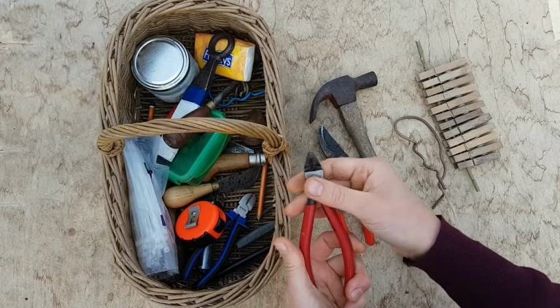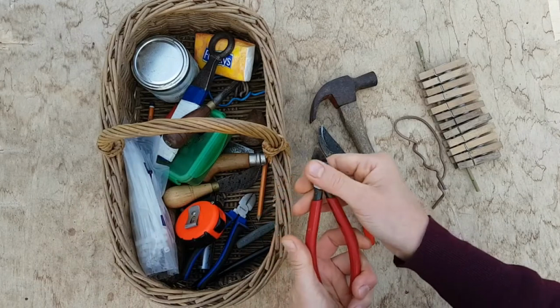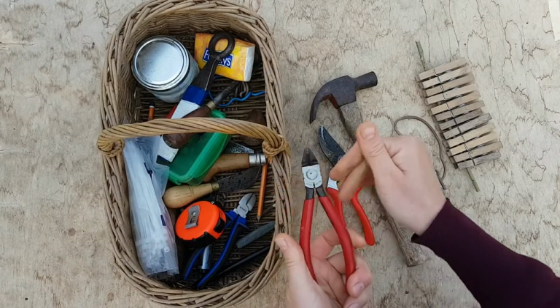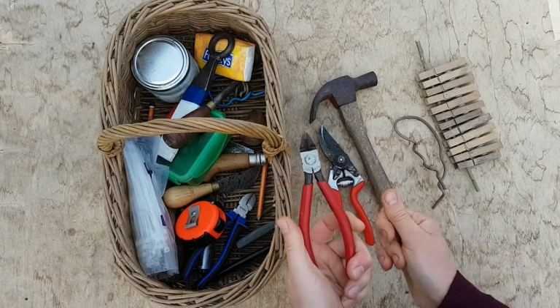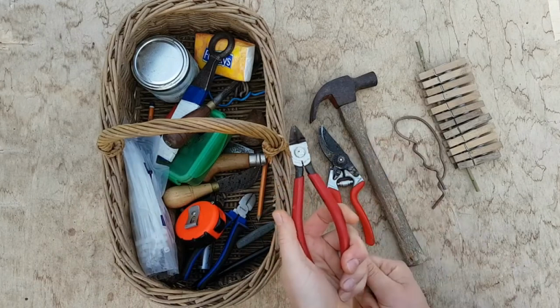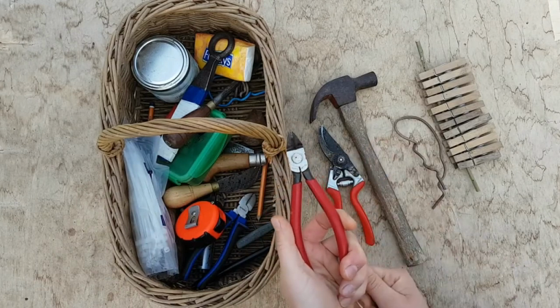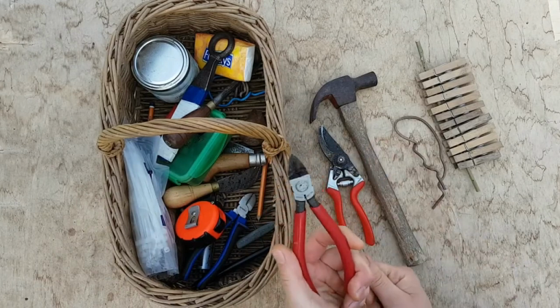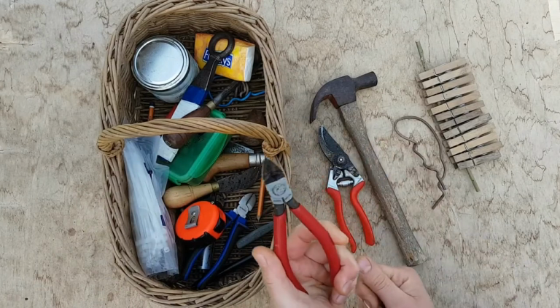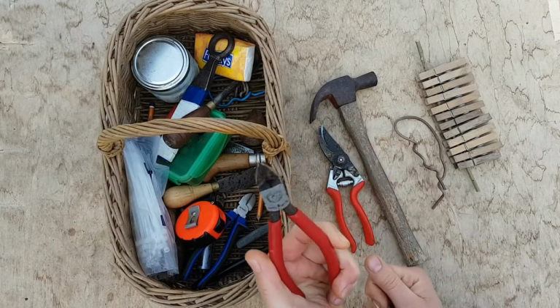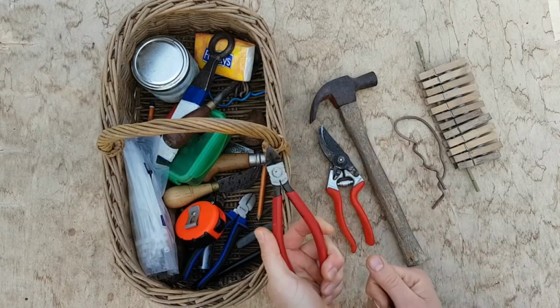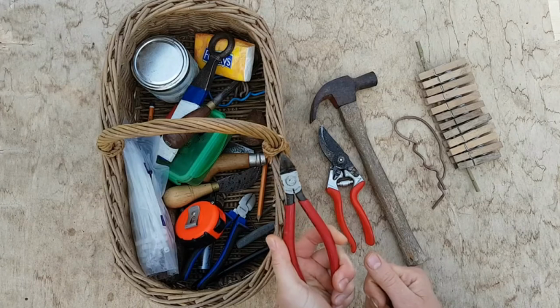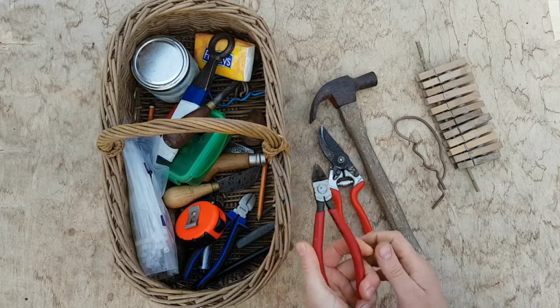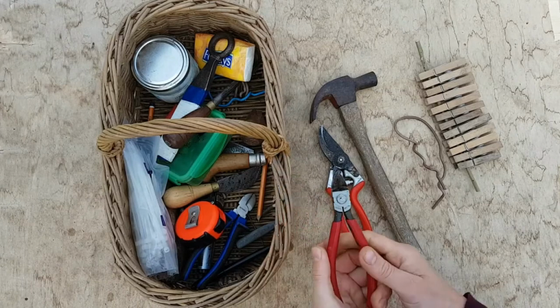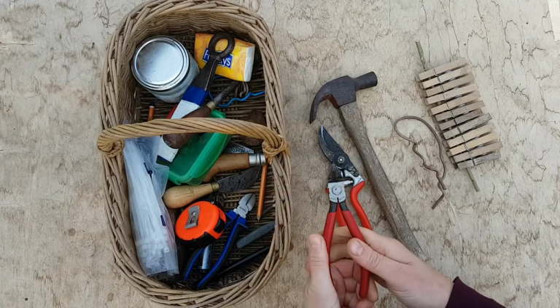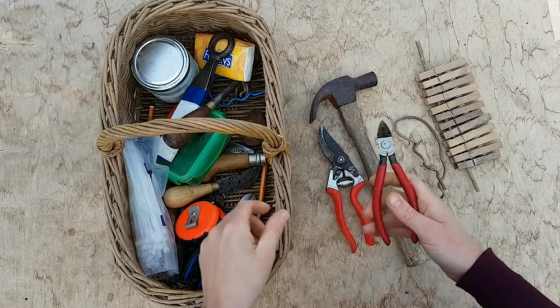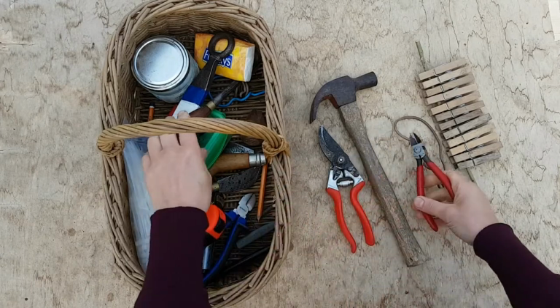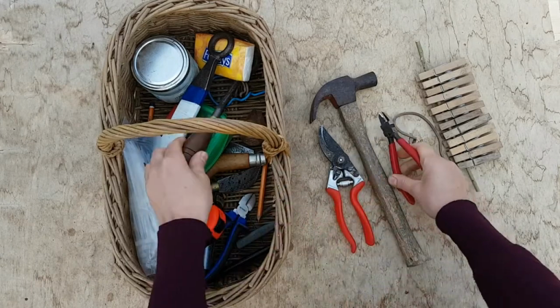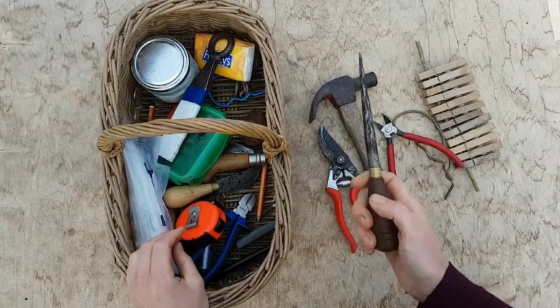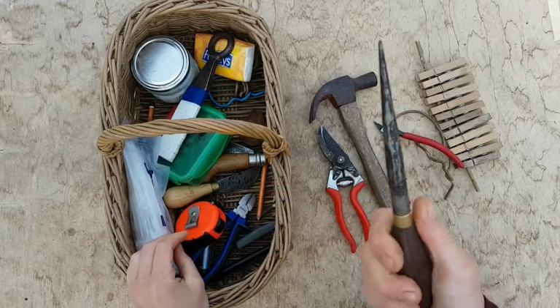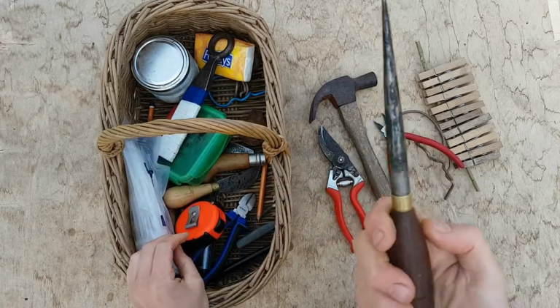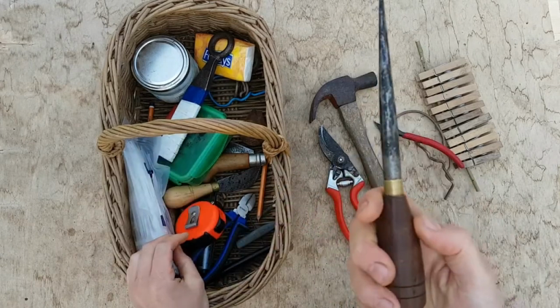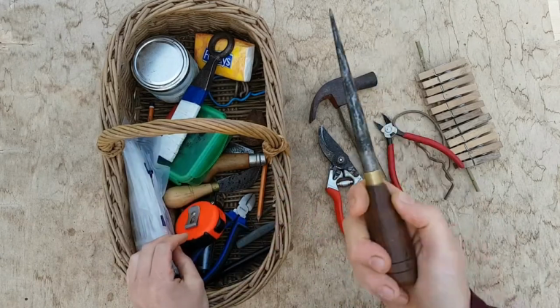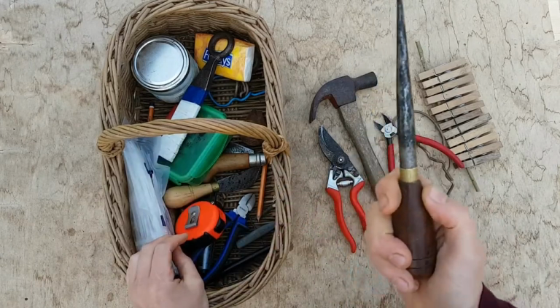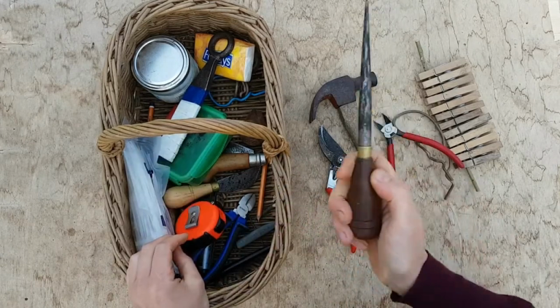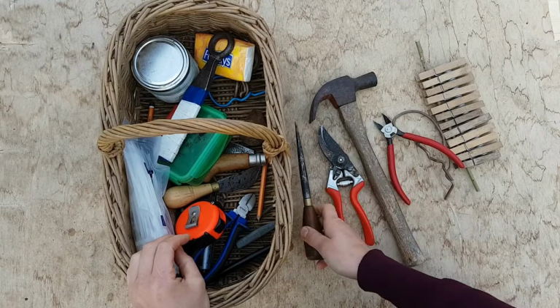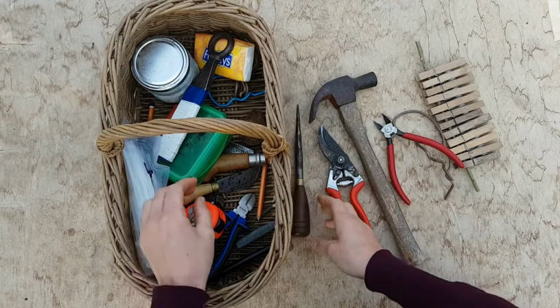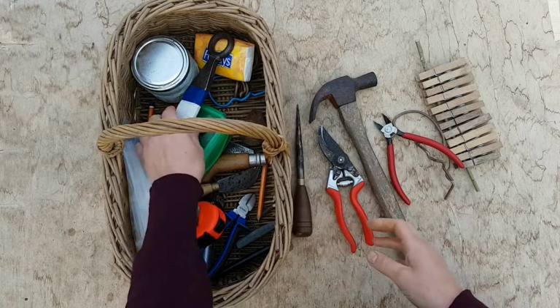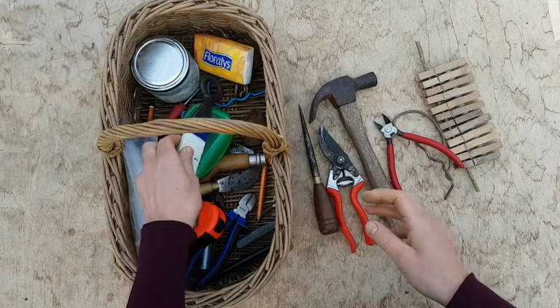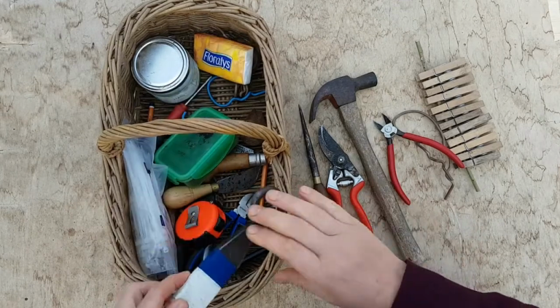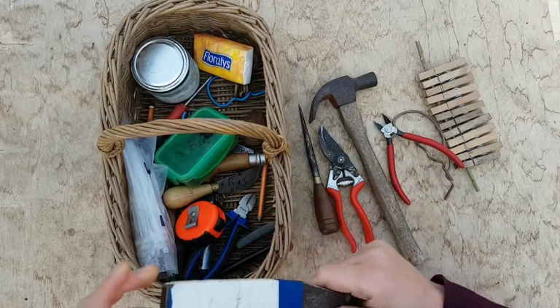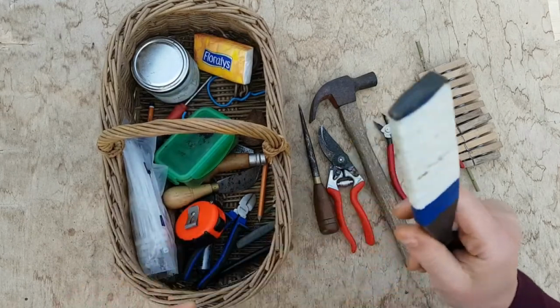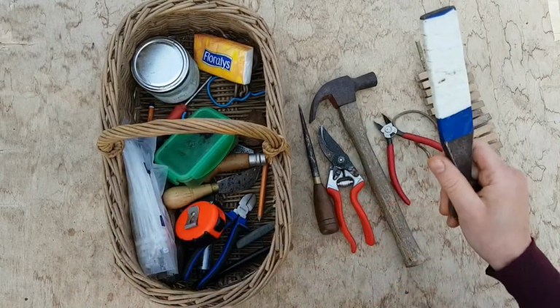These are the Japanese side cutters — you can get them from Mary Butcher in the UK. My small butkin. My wrapping iron.